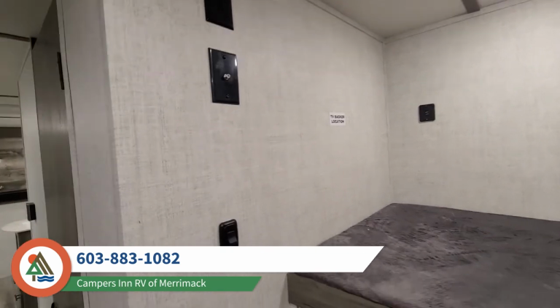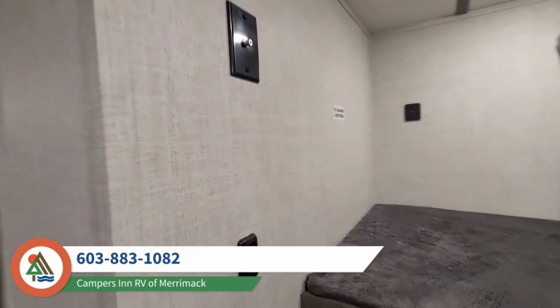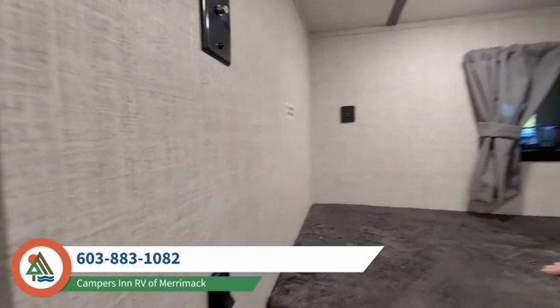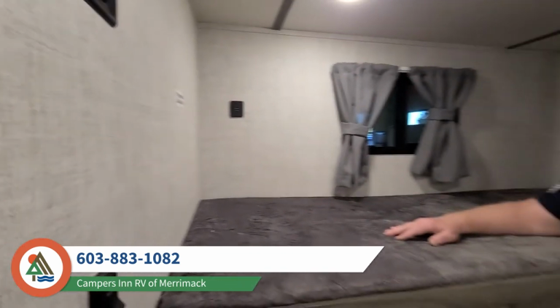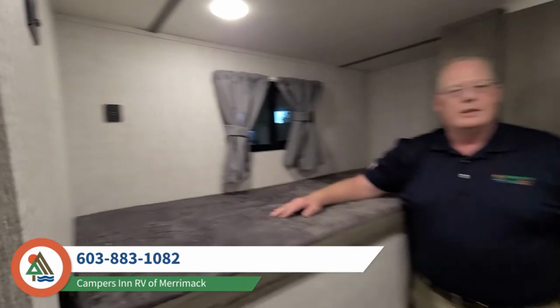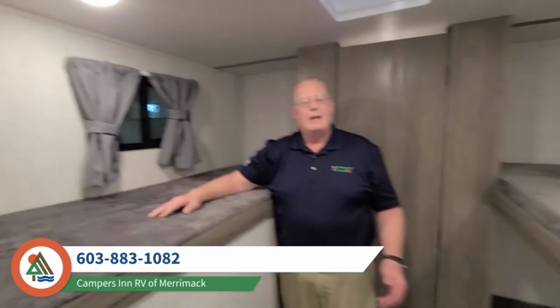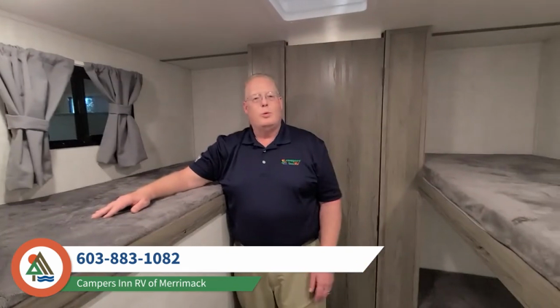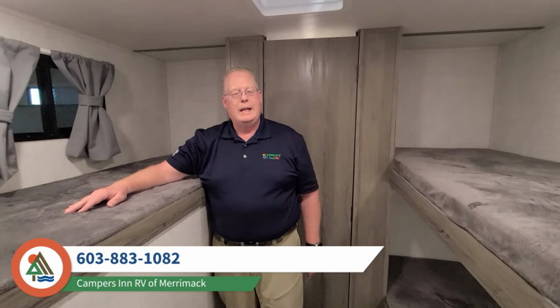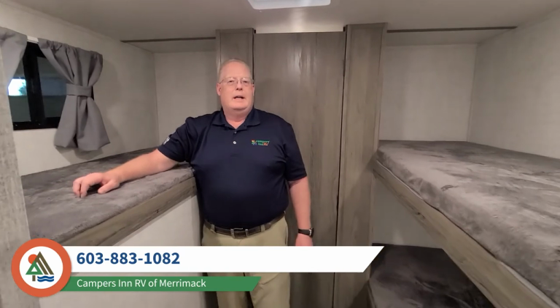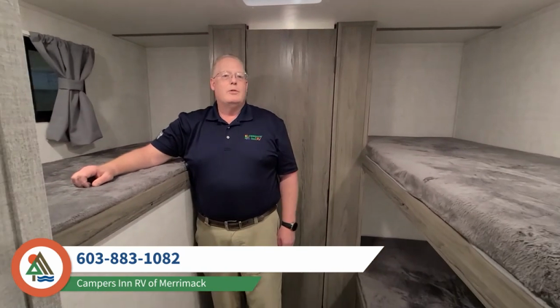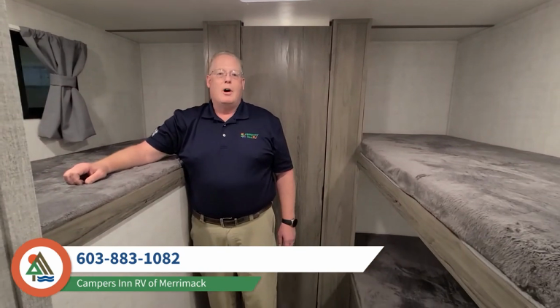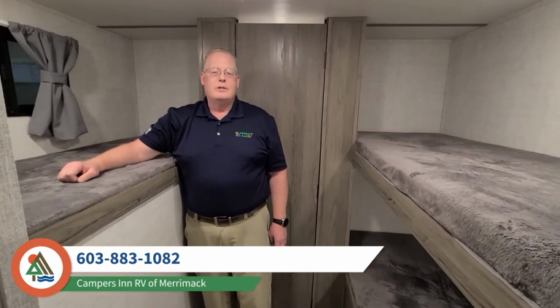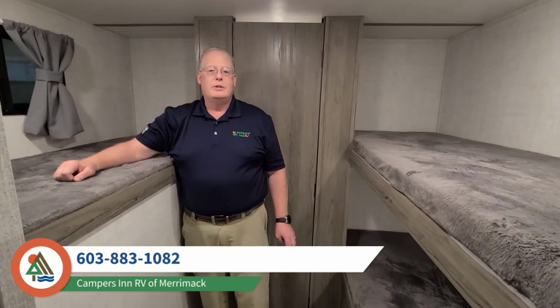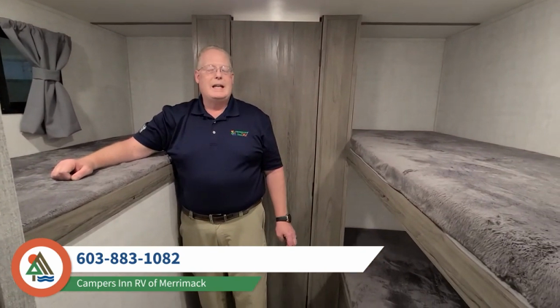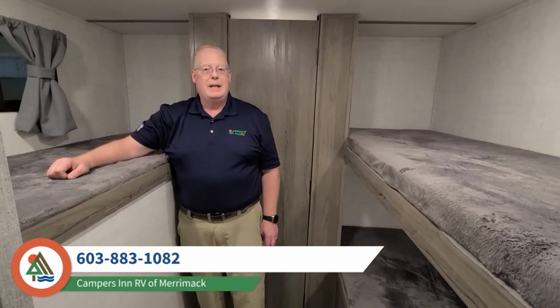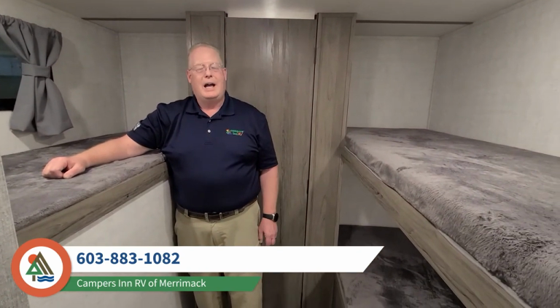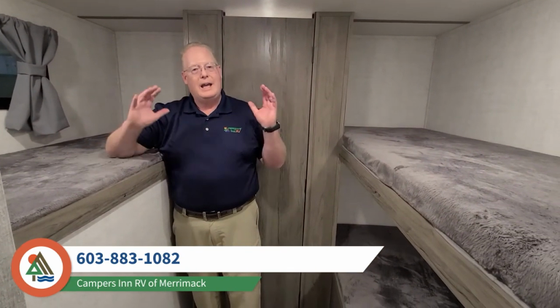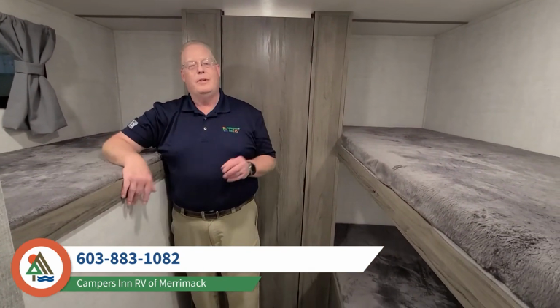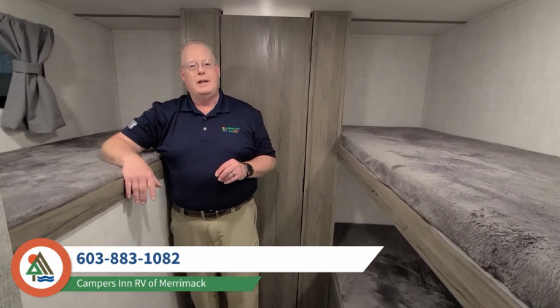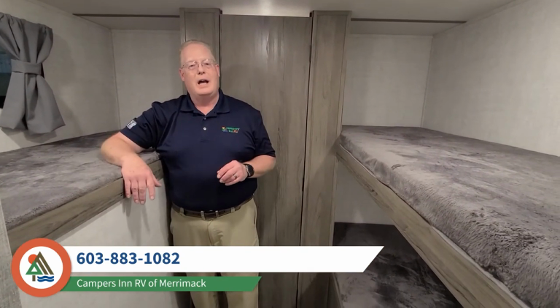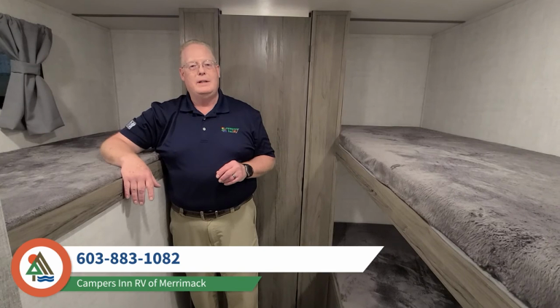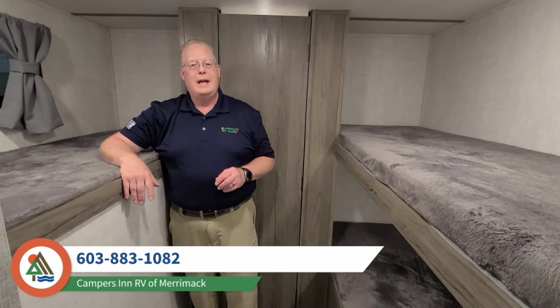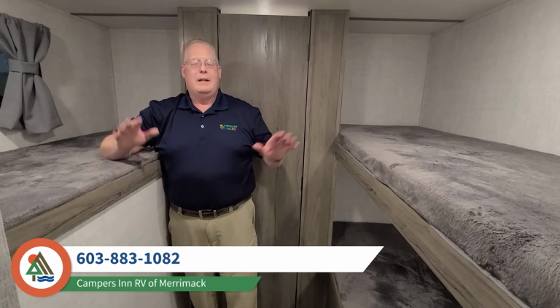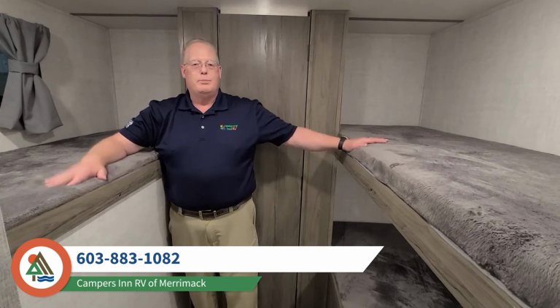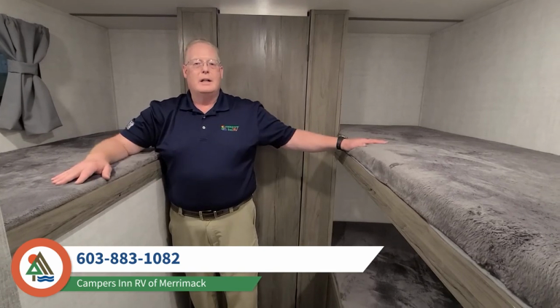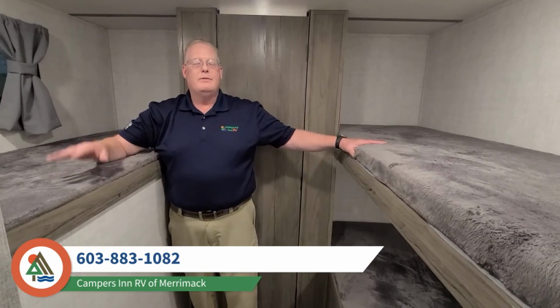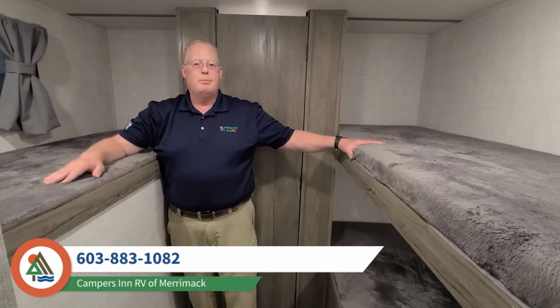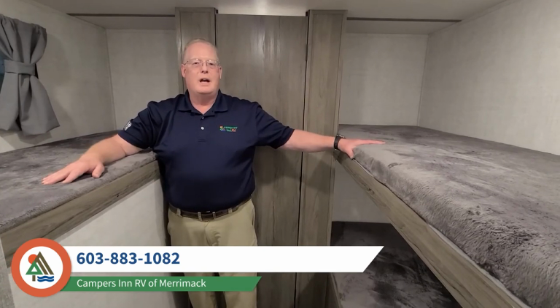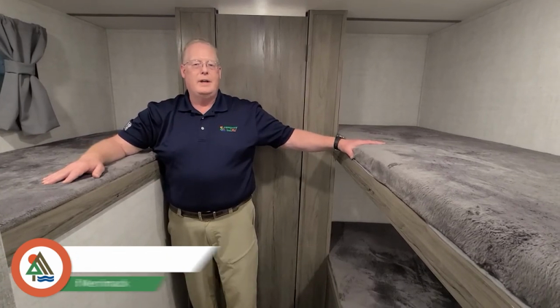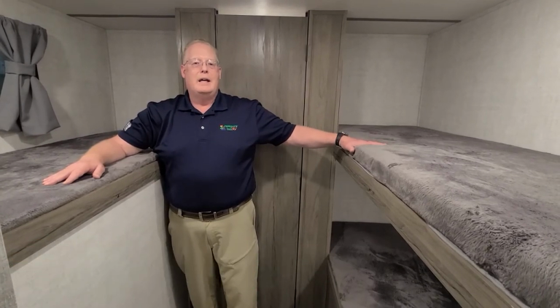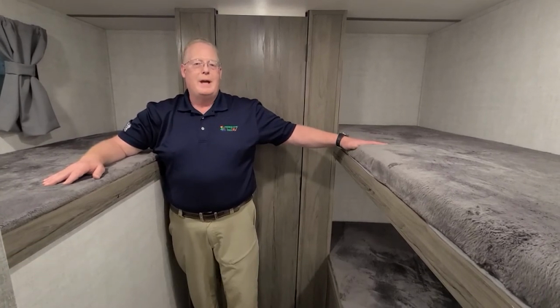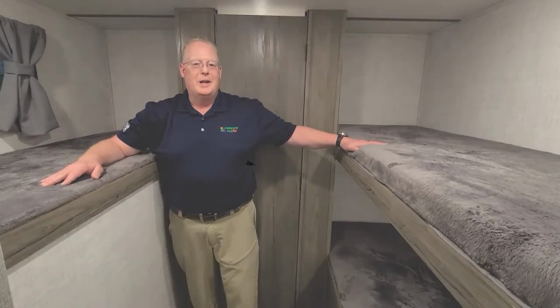Well folks, this is the 2021 Gulfstream Conquest 279BH. I thank you for spending your time with me today. This is Bernie Culleton from Campers Inn RV in Merrimack, New Hampshire.